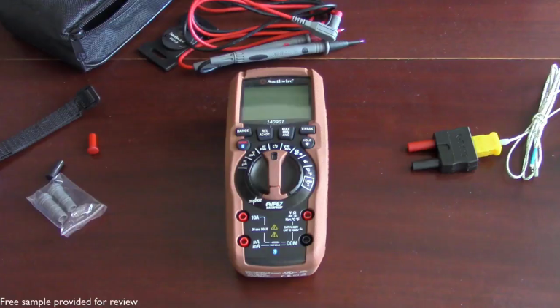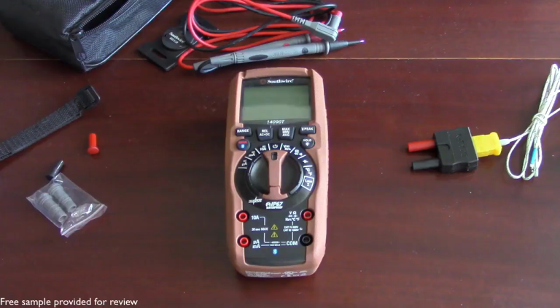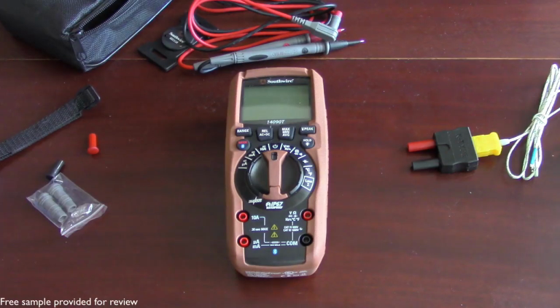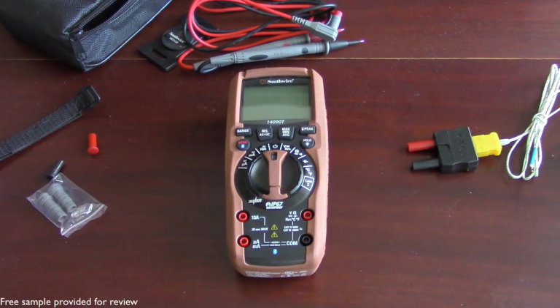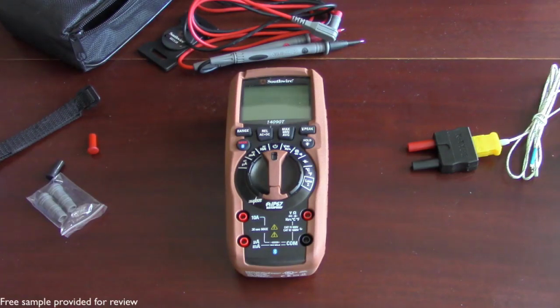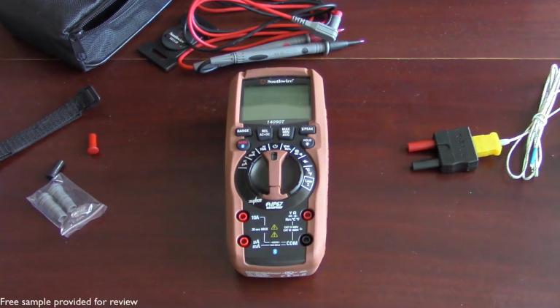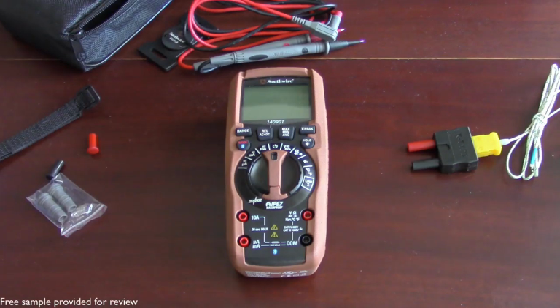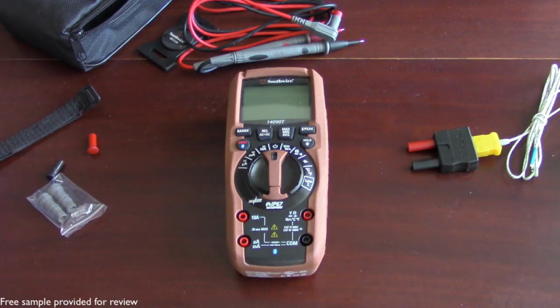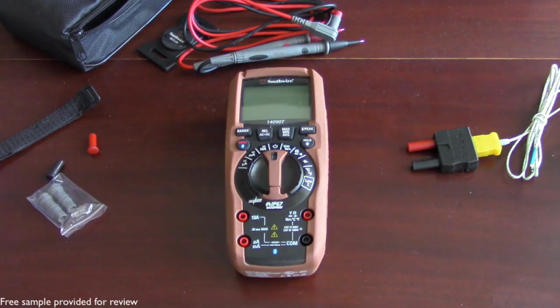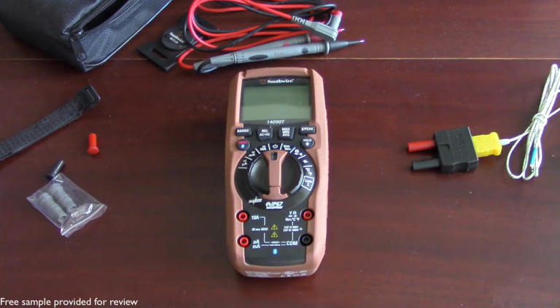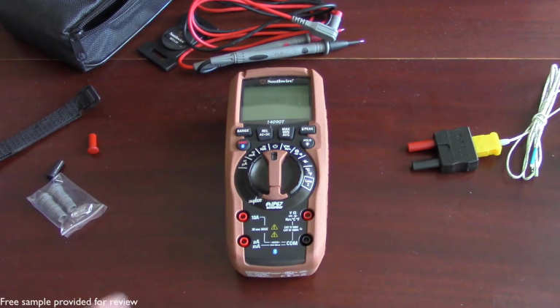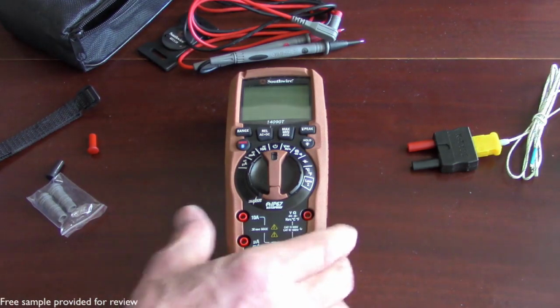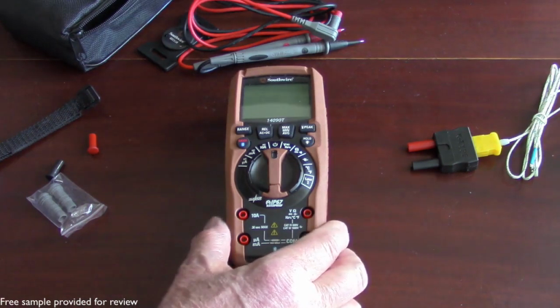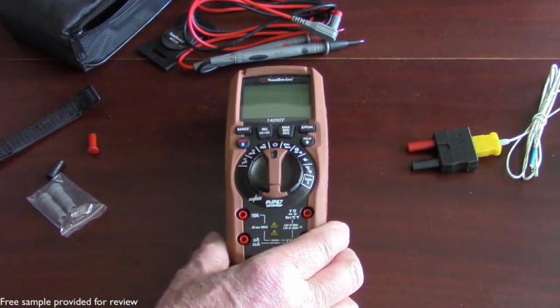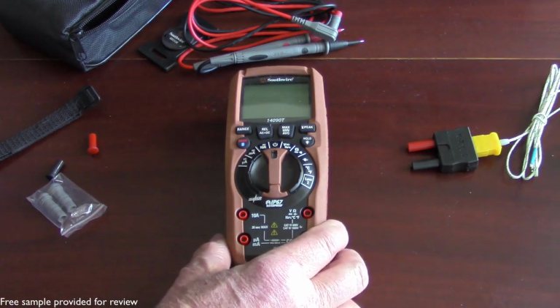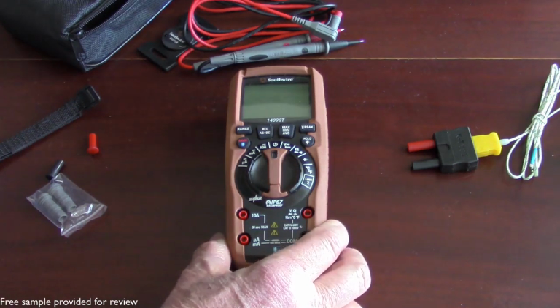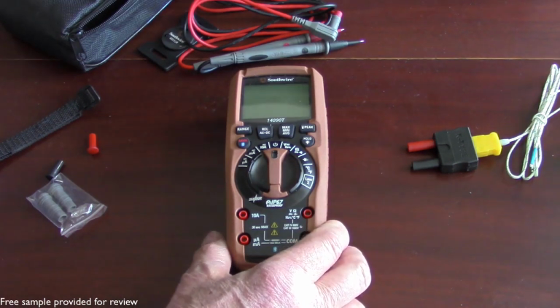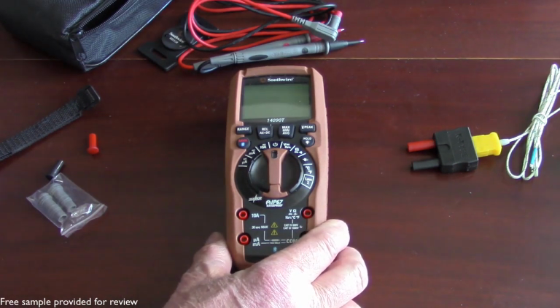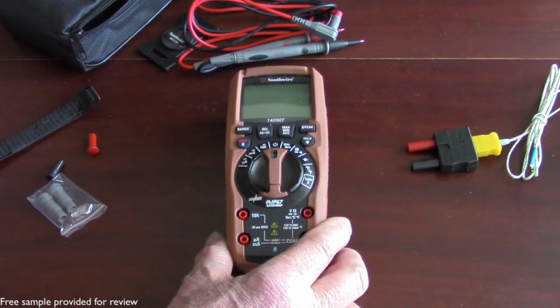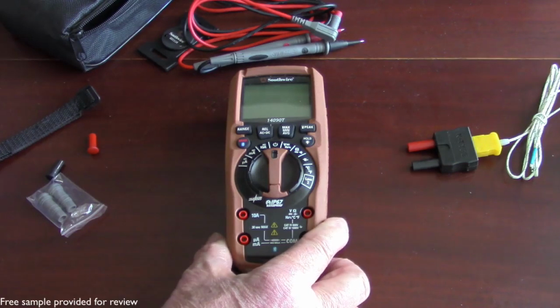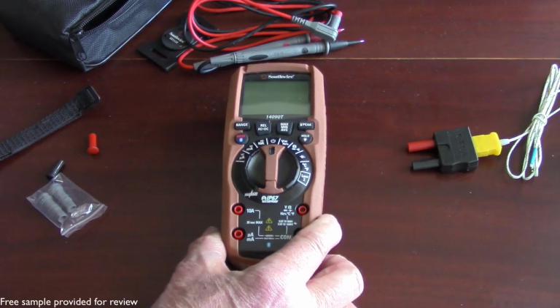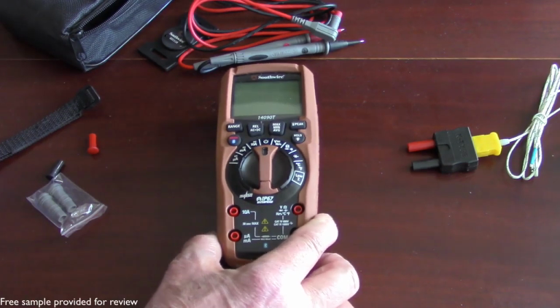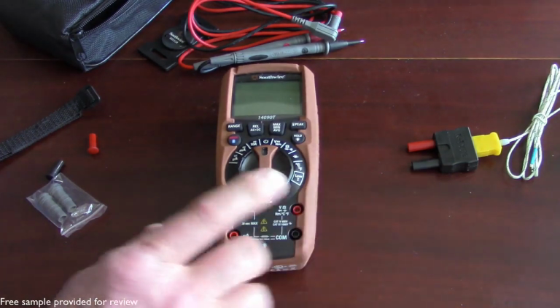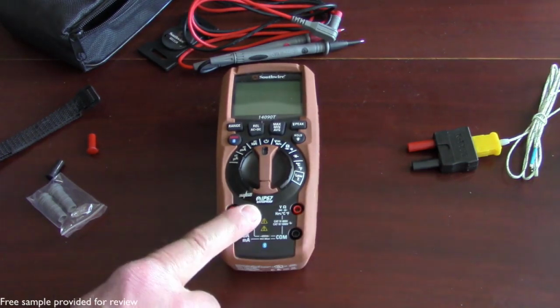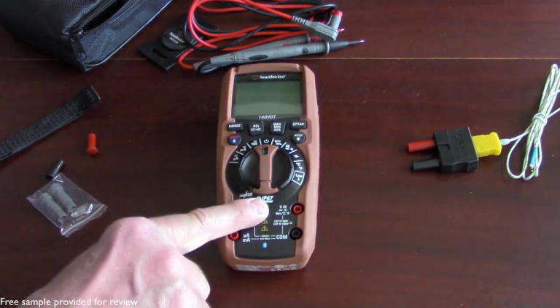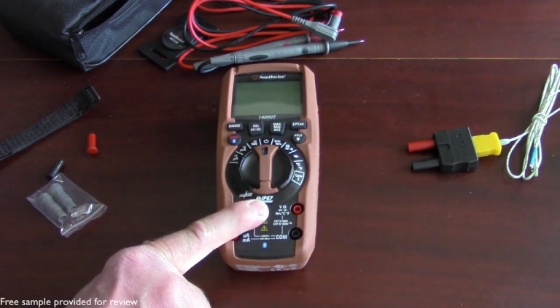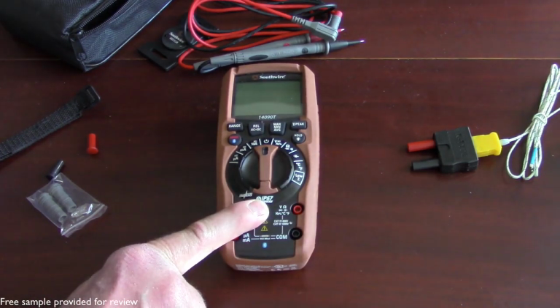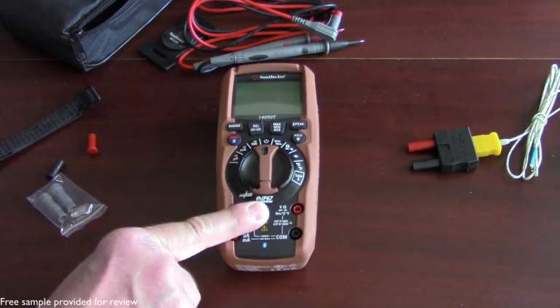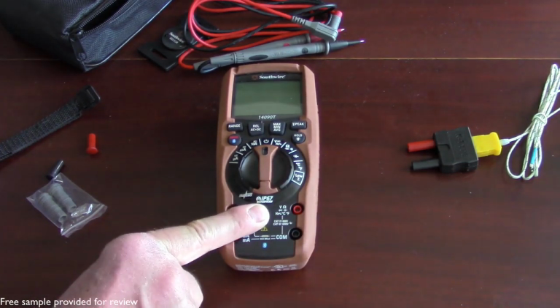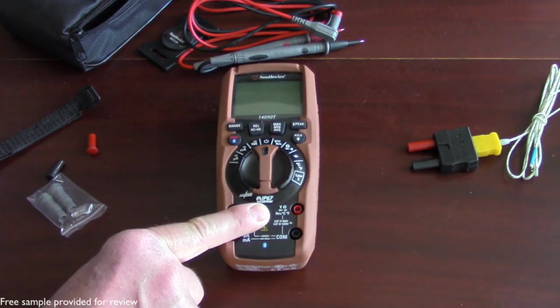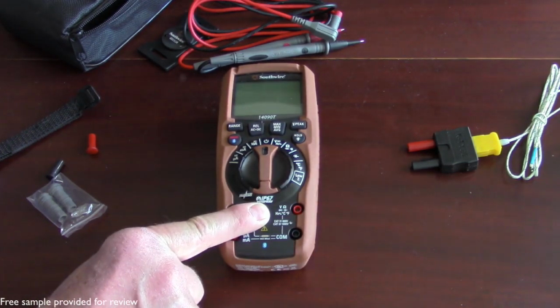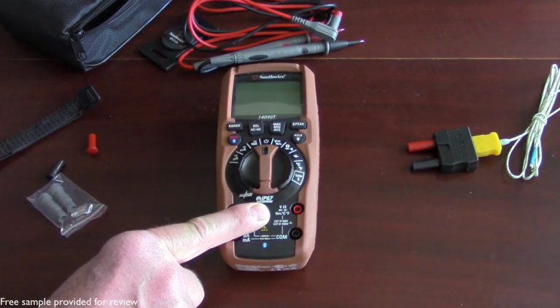Now that I have the temperature probe, I've used that quite a few times — that's pretty handy. I can't speak to all the more advanced functions, but I can tell you this is IP67 waterproof, which is pretty handy.